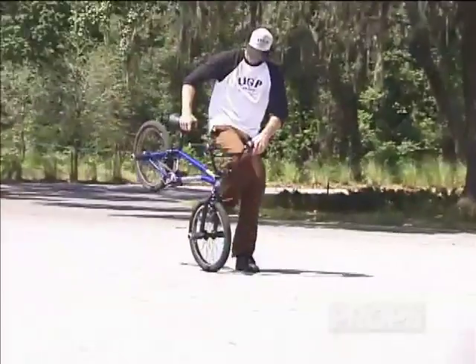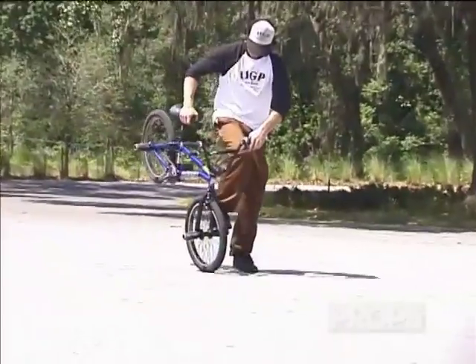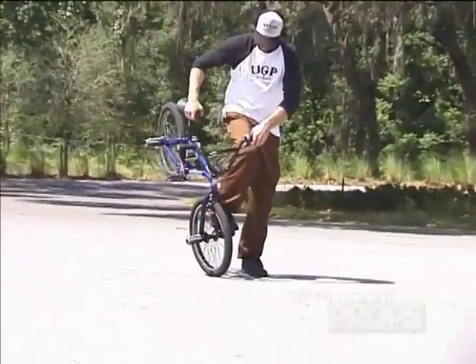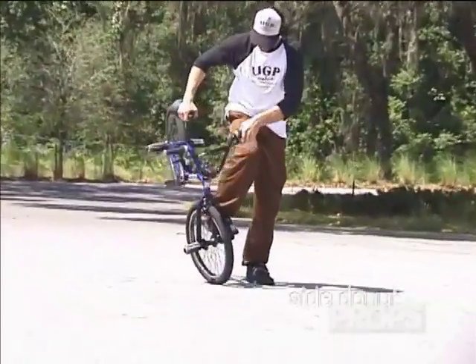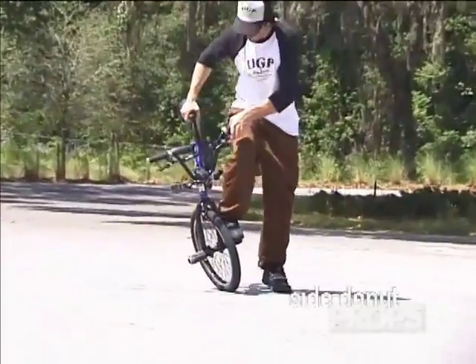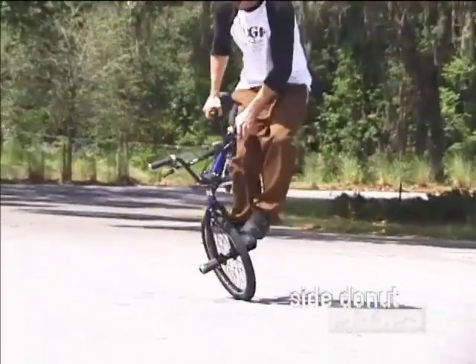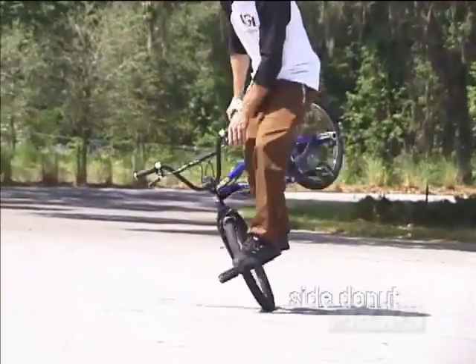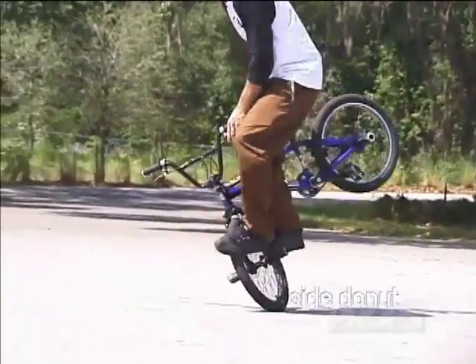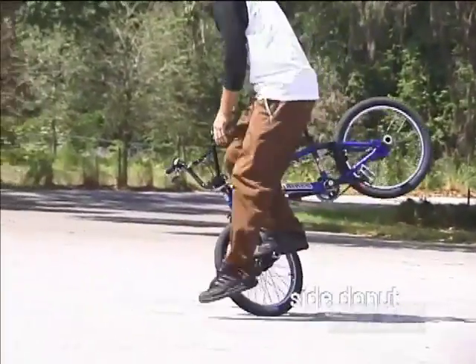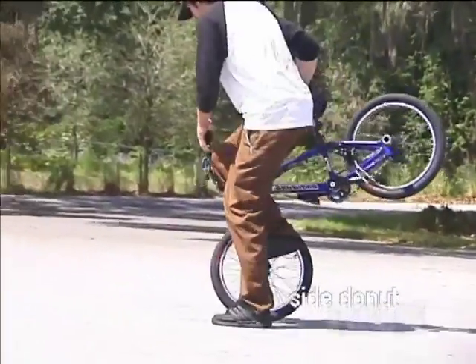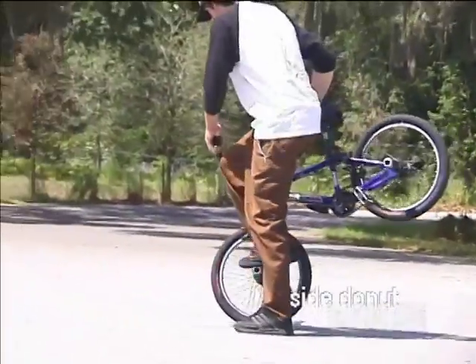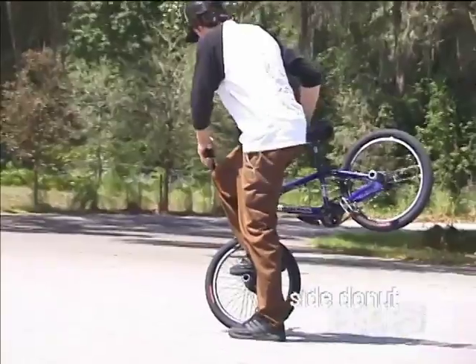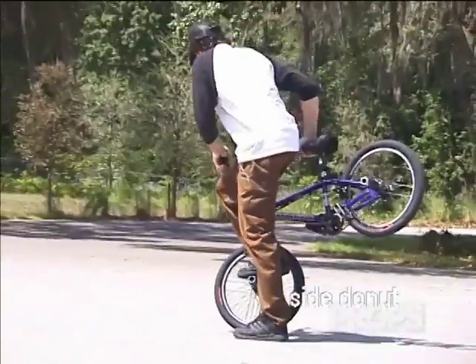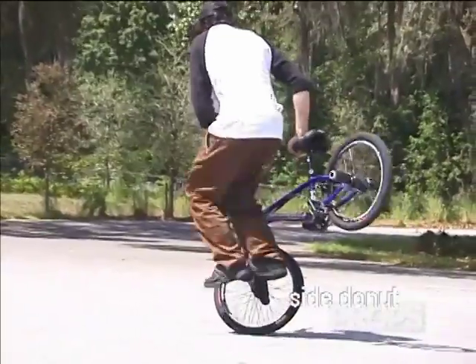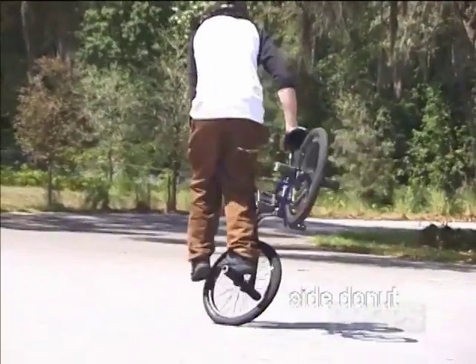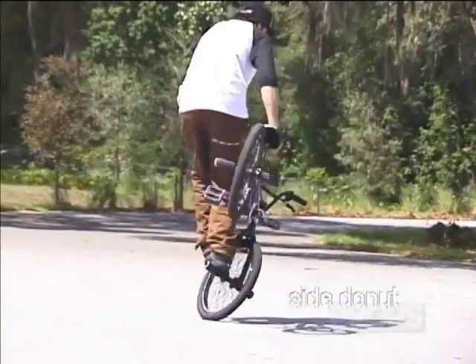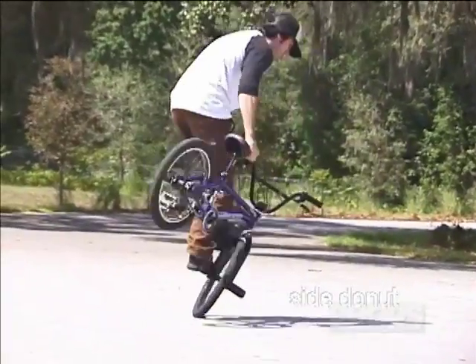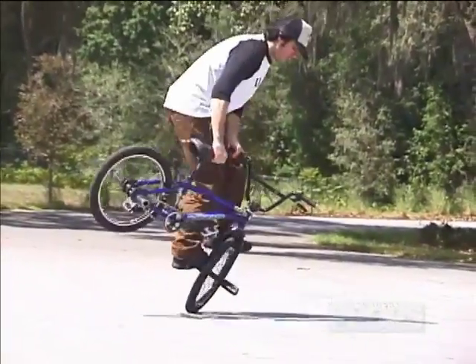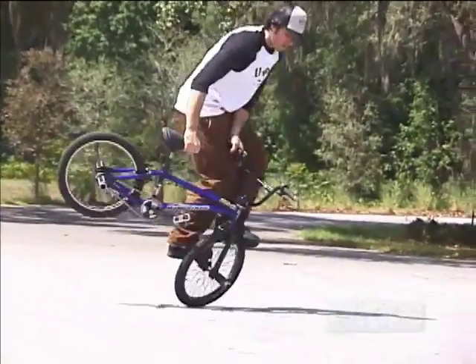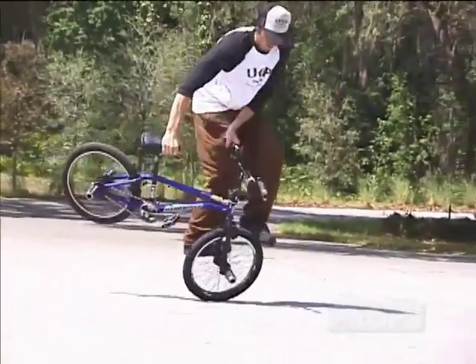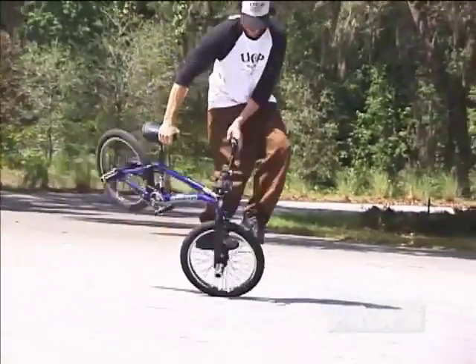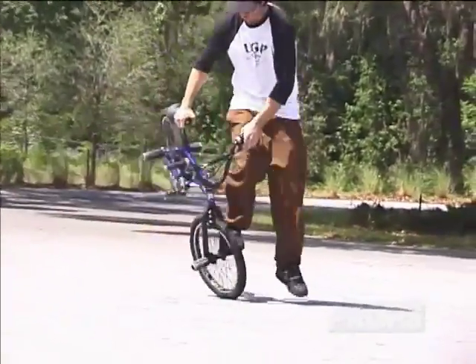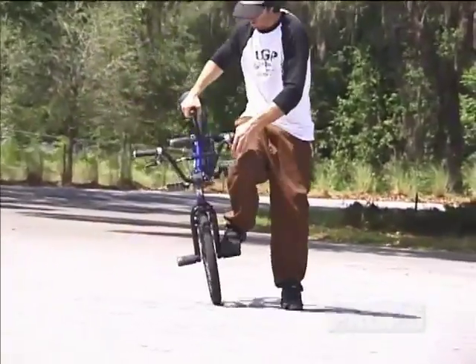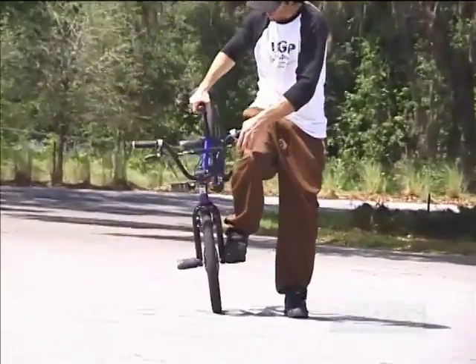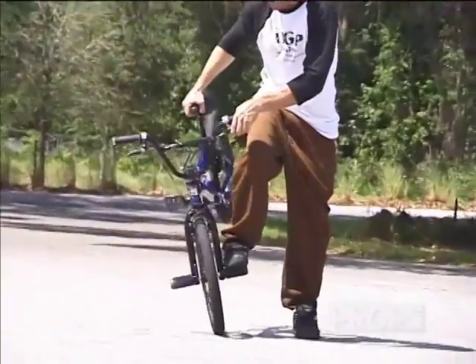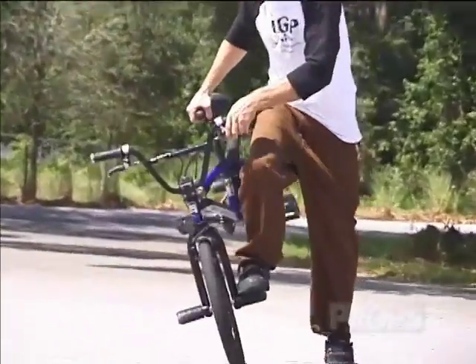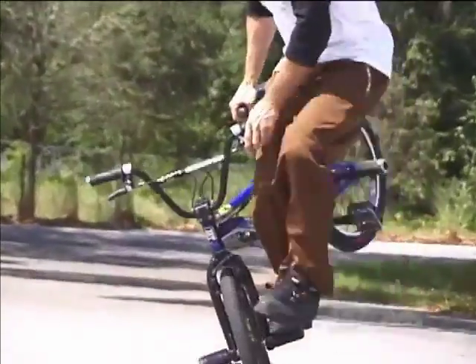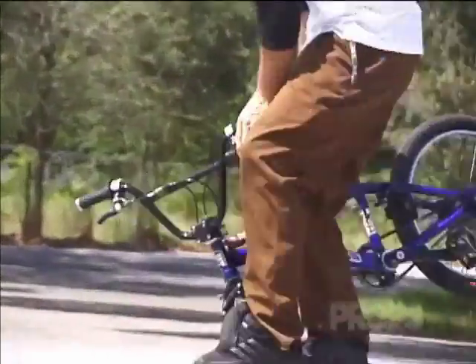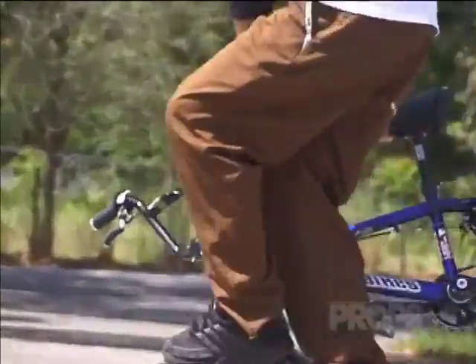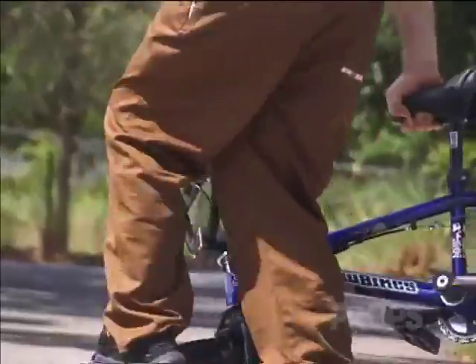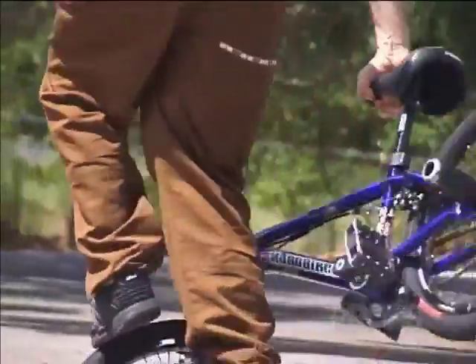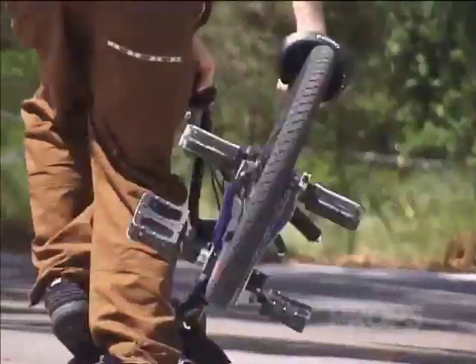Walking into the side donut is the best way to get the feeling of rotating in circles. Don't be afraid to use your front brake.